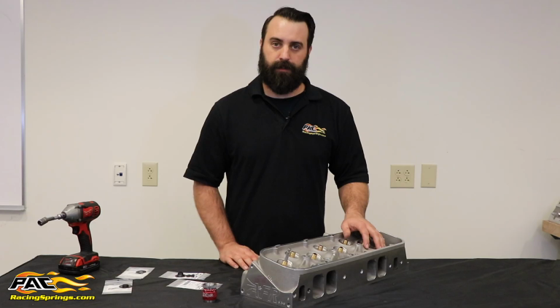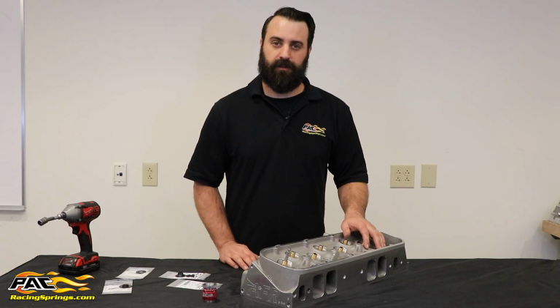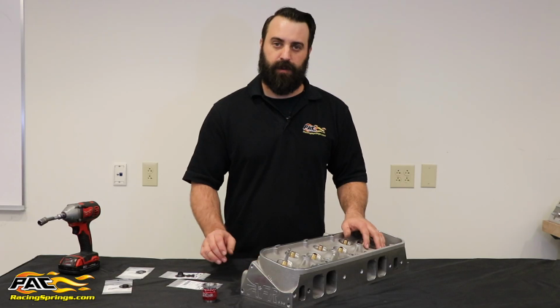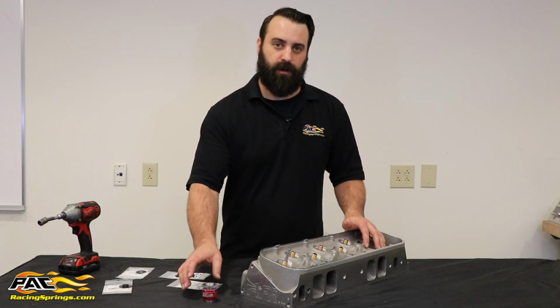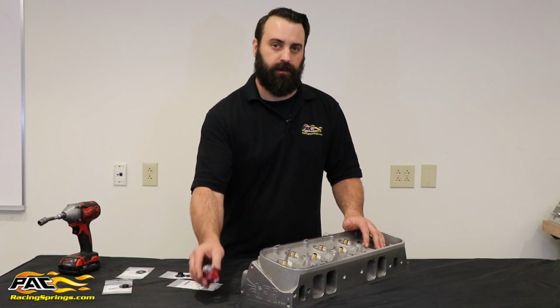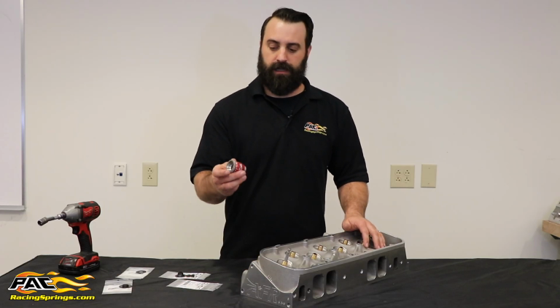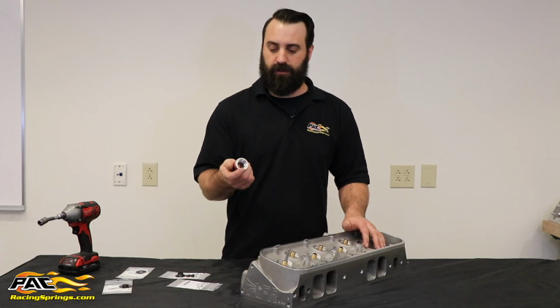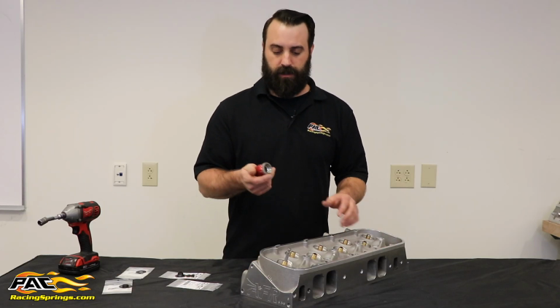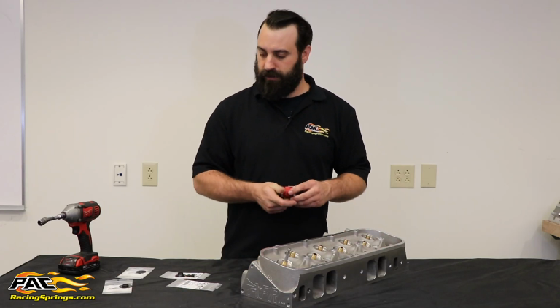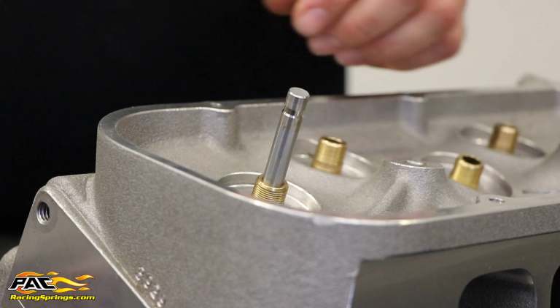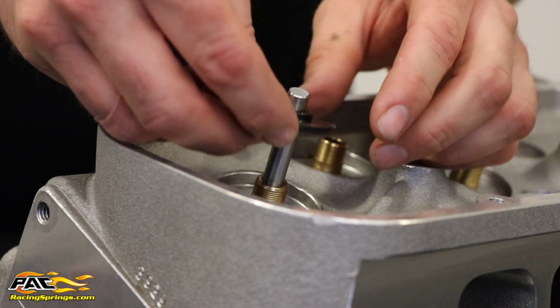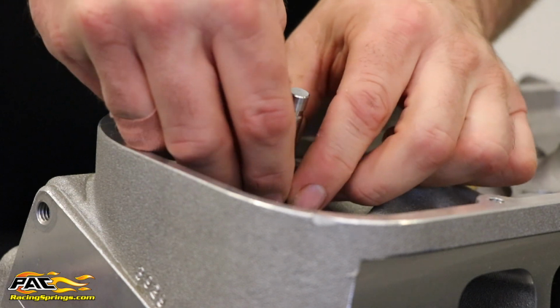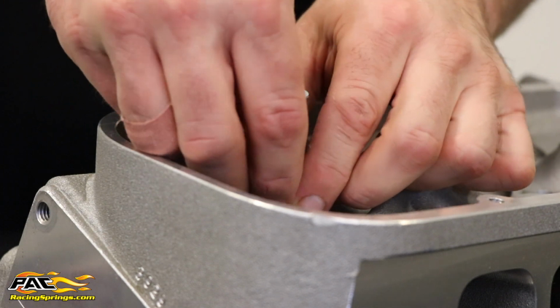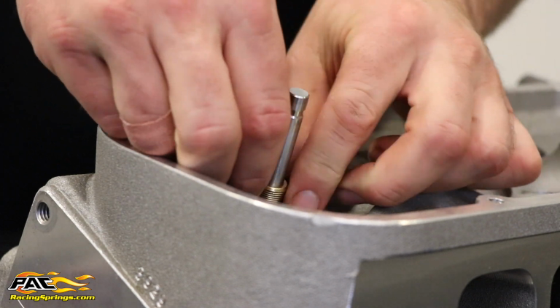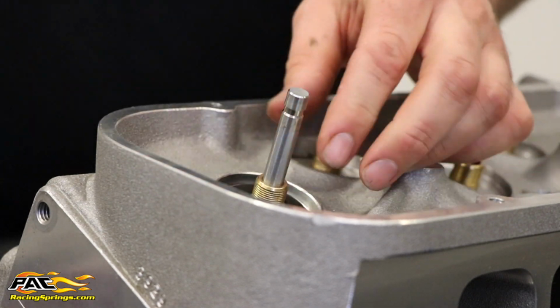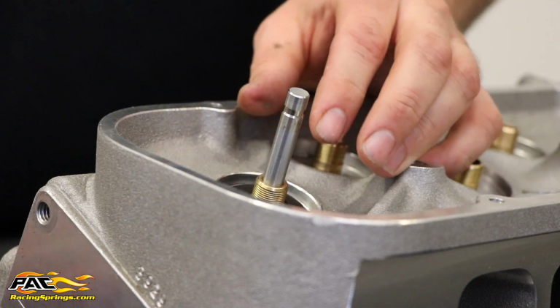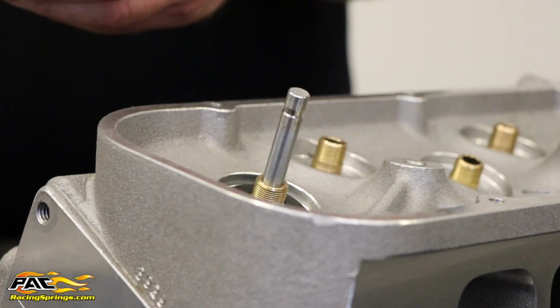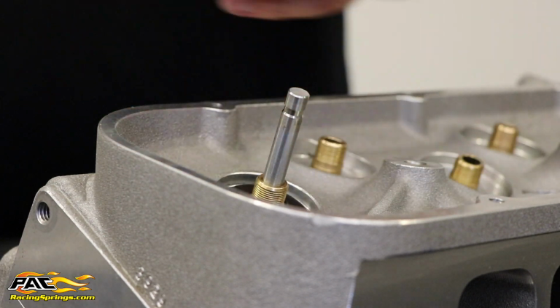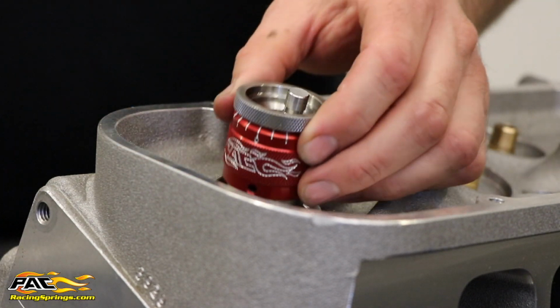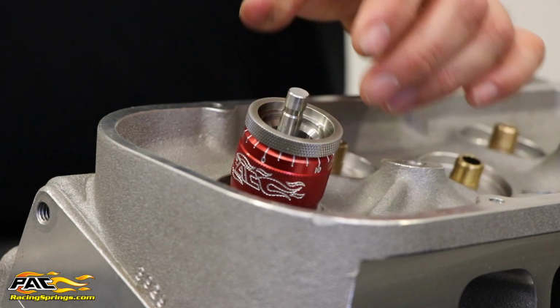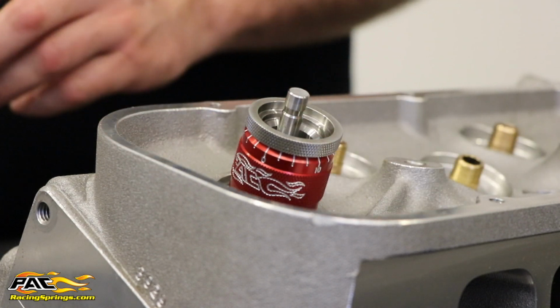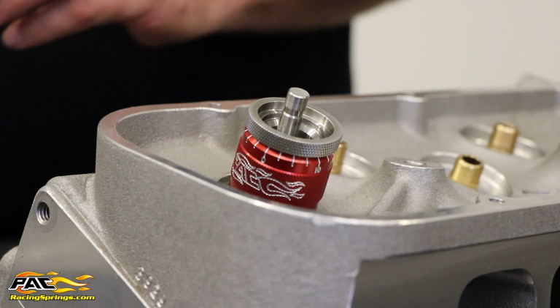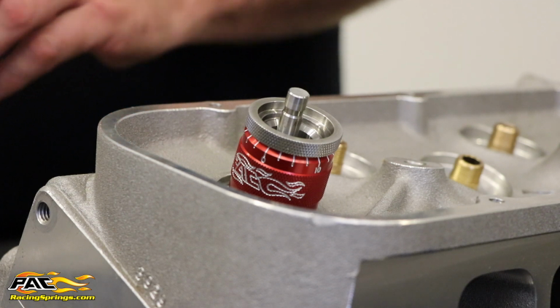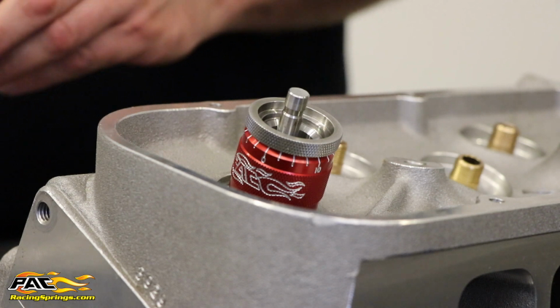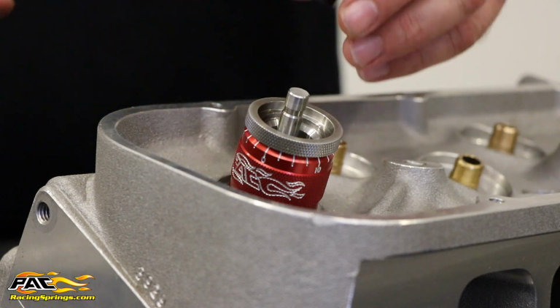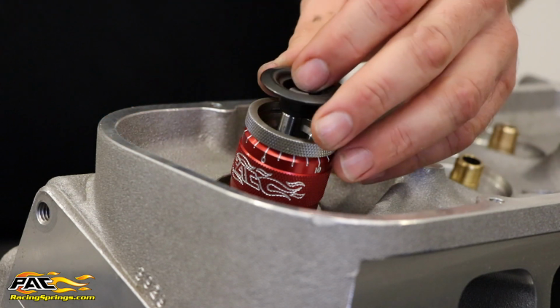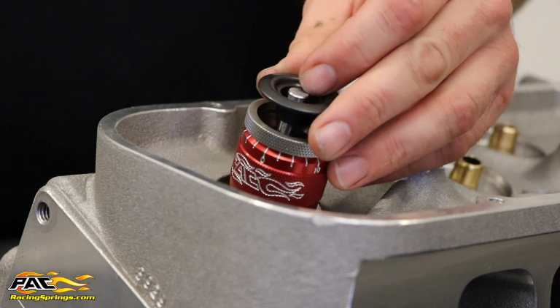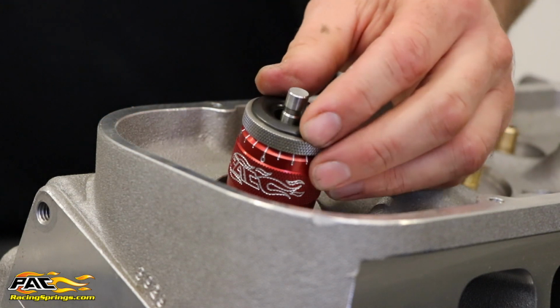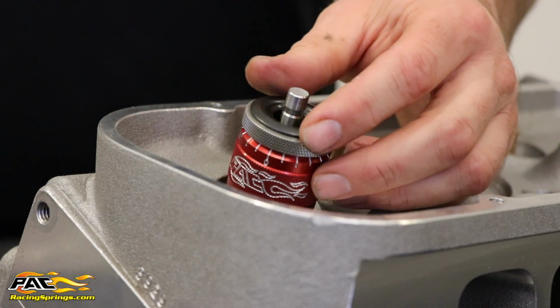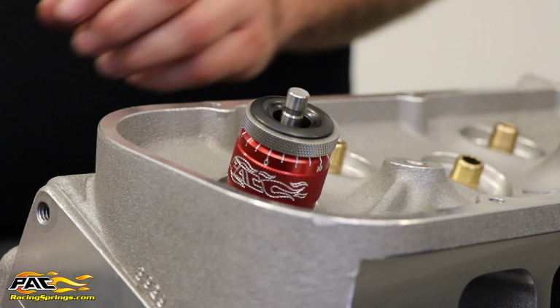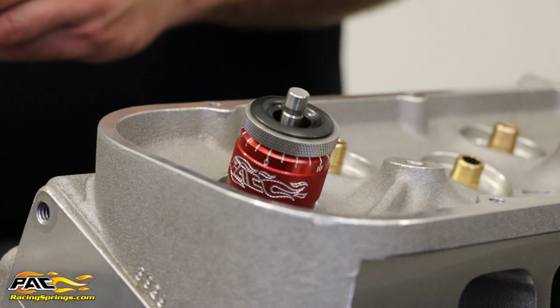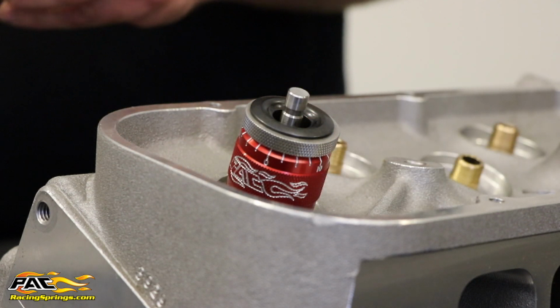I'm going to demonstrate this by using our PAC T902 install height gauge. First, I'm going to grab my seat and install my height gauge, followed by the retainer and my valve locks.